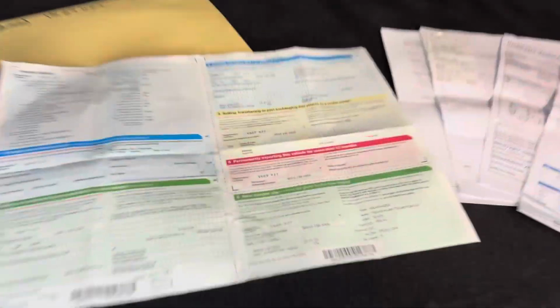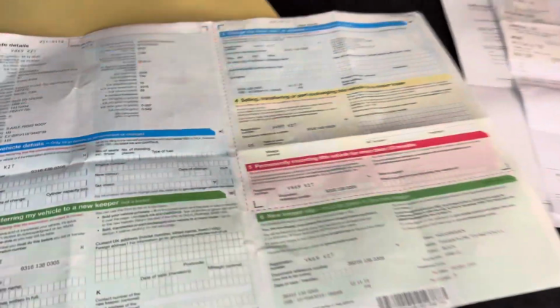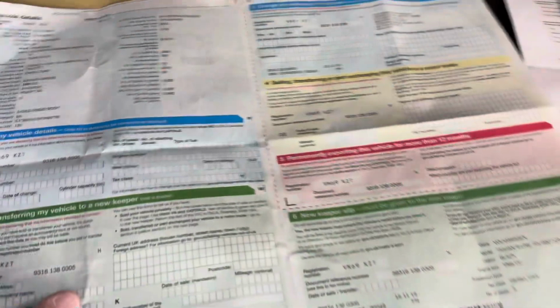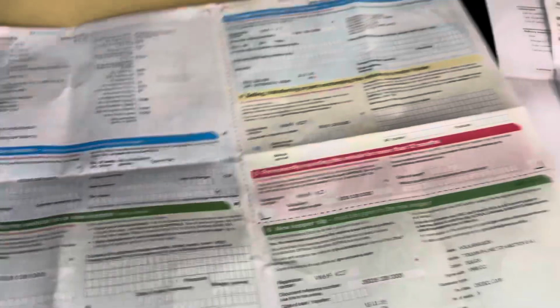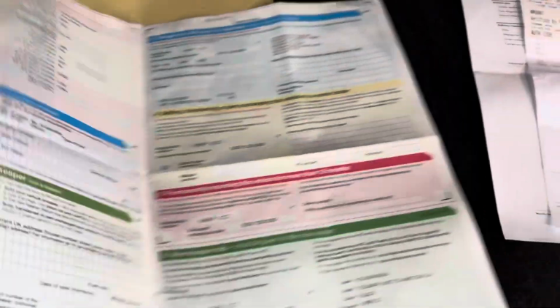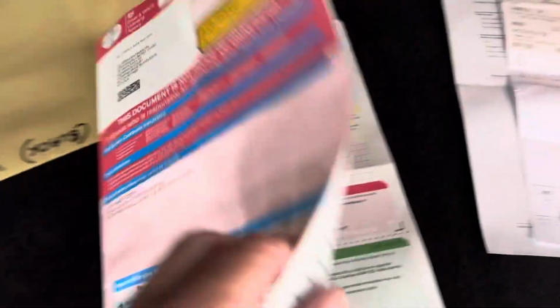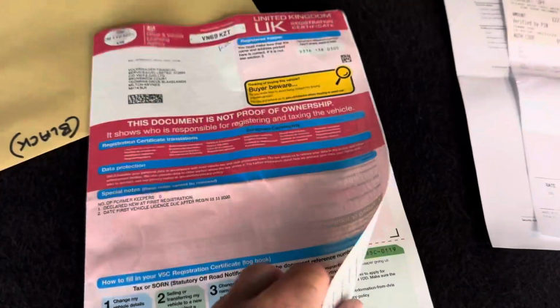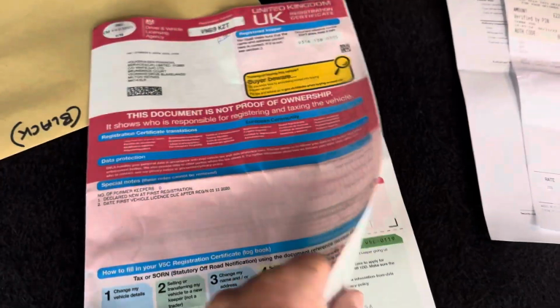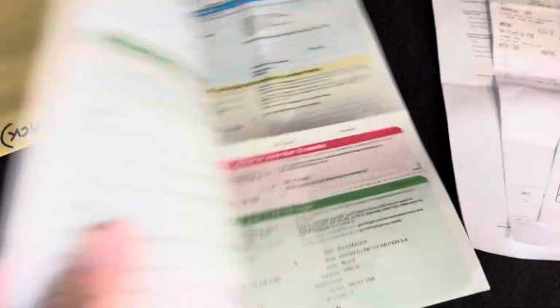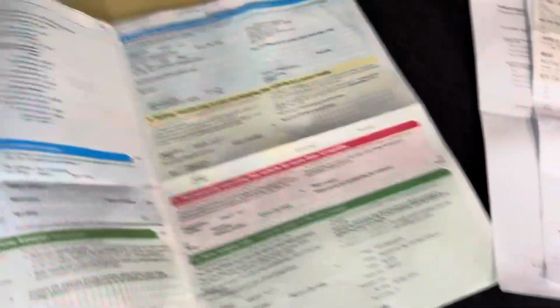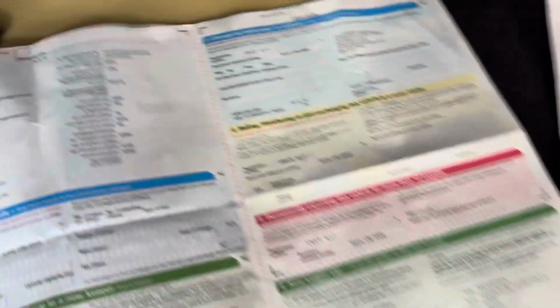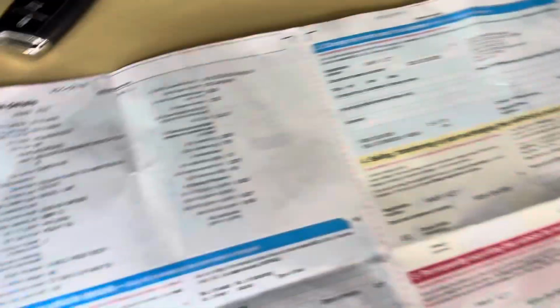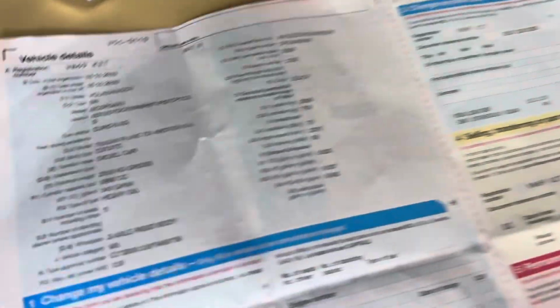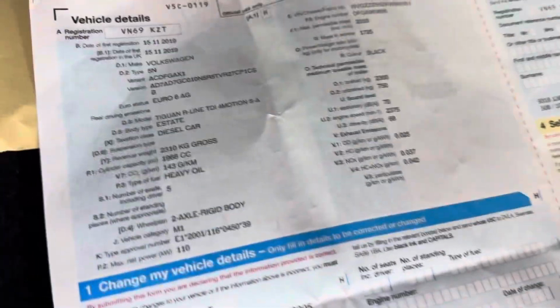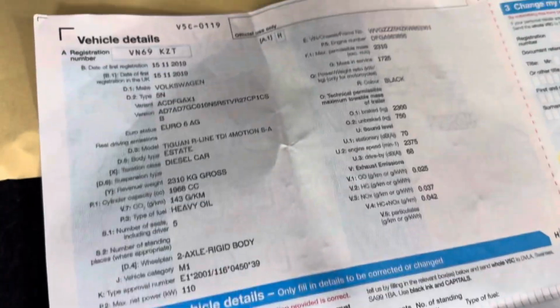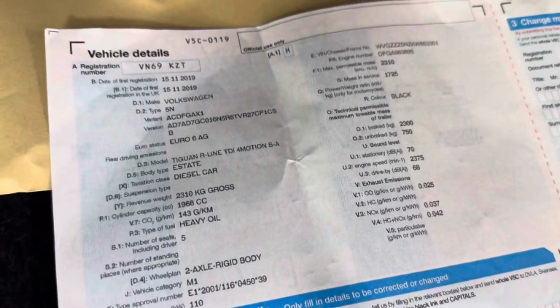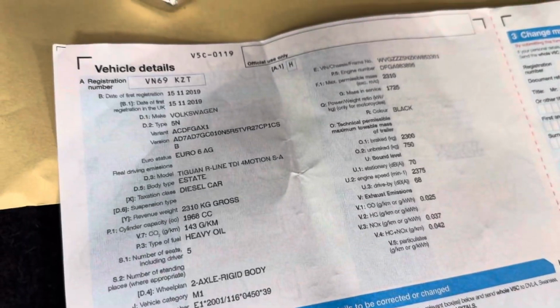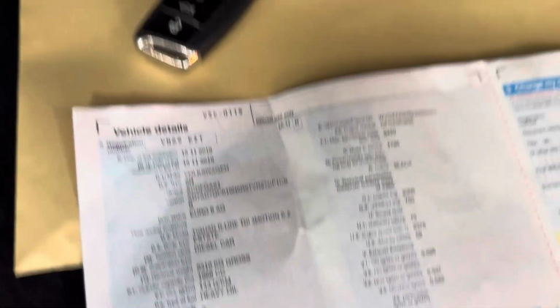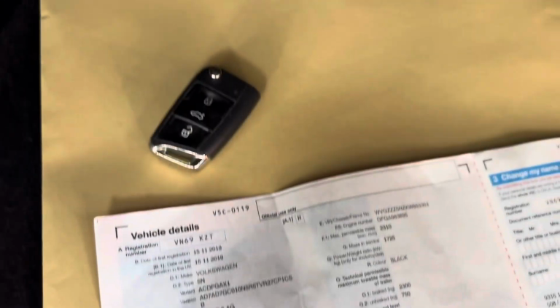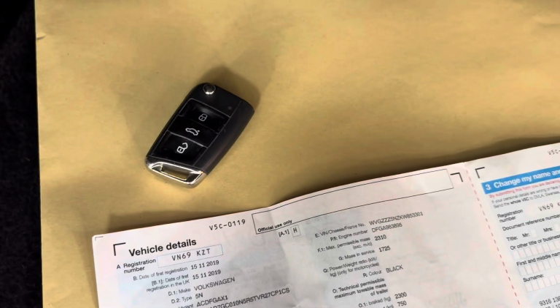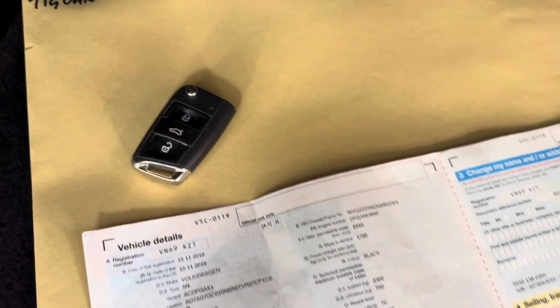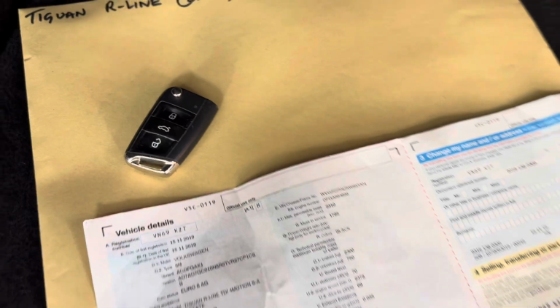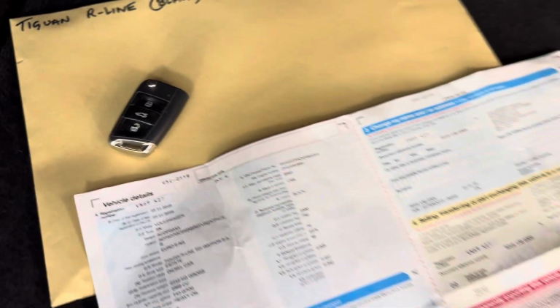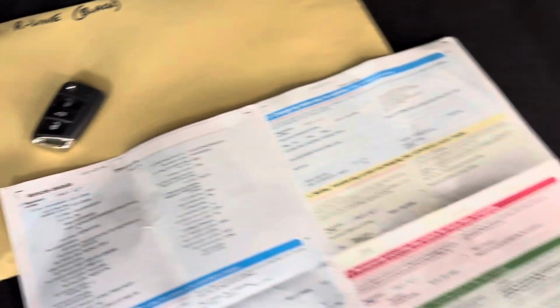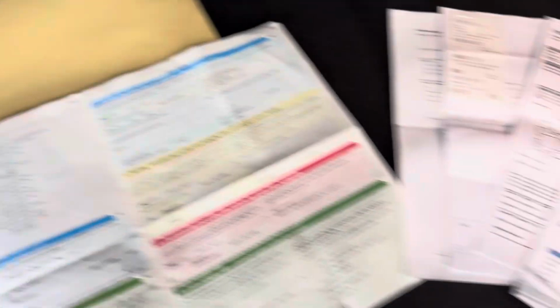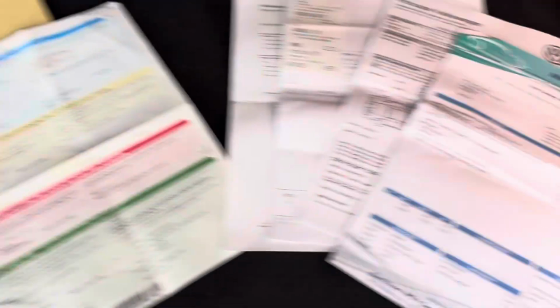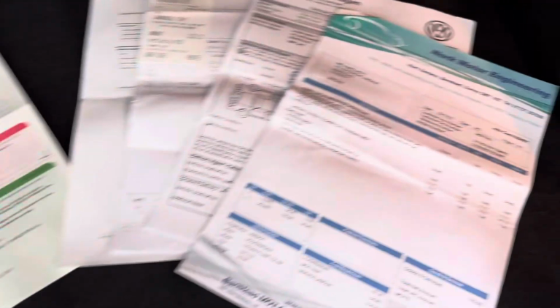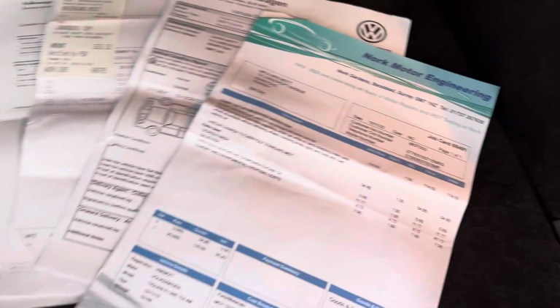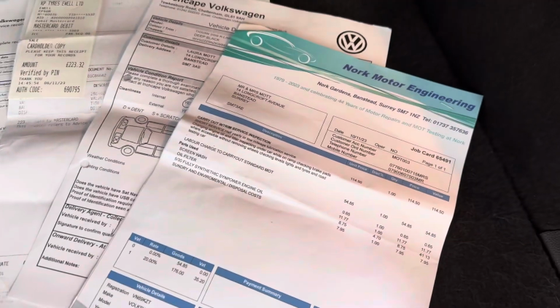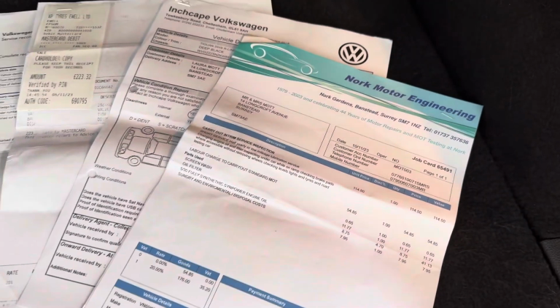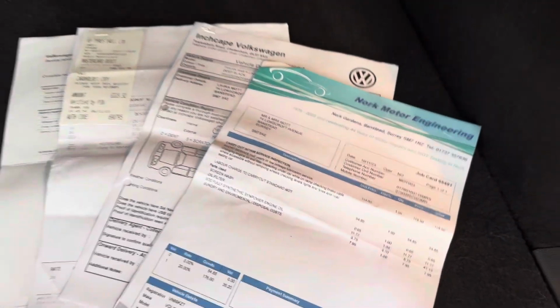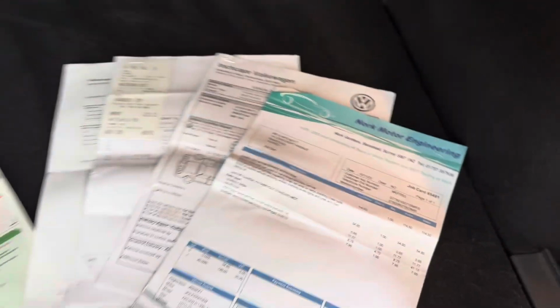Here we have the paperwork — it's one owner from new. There's the car's spare key, so we've got two keys for it, plus service invoices.